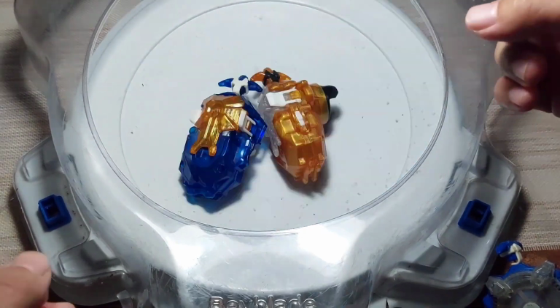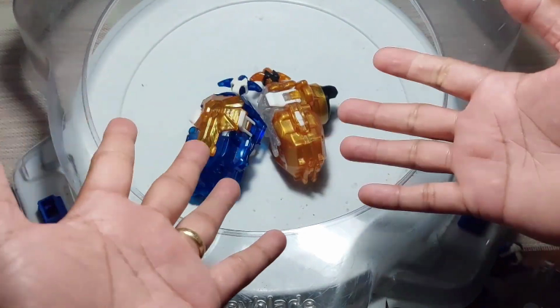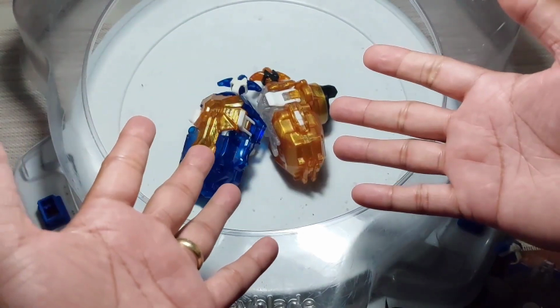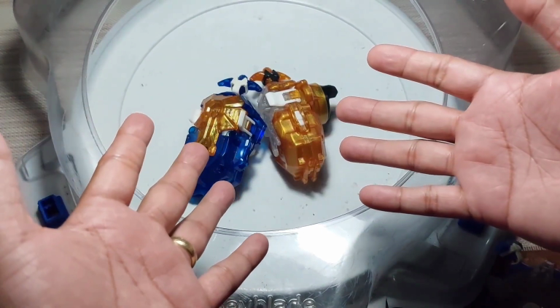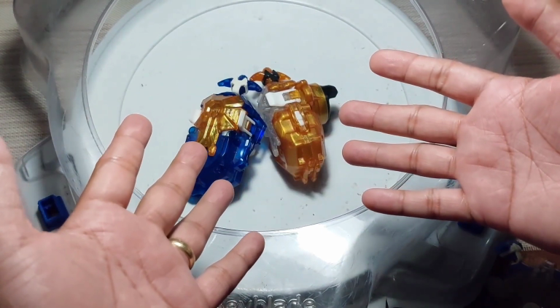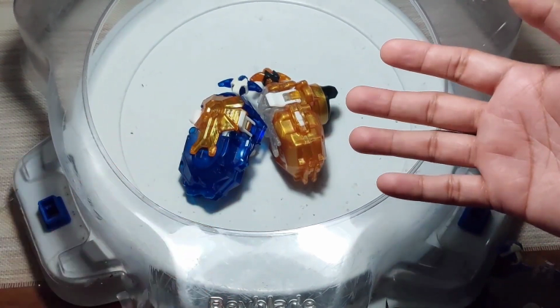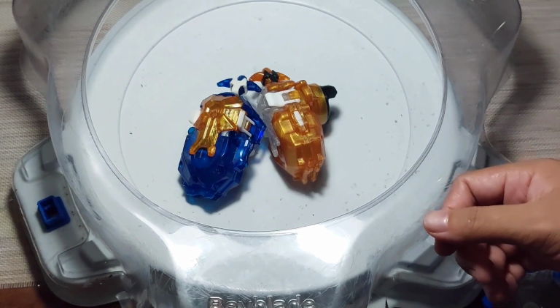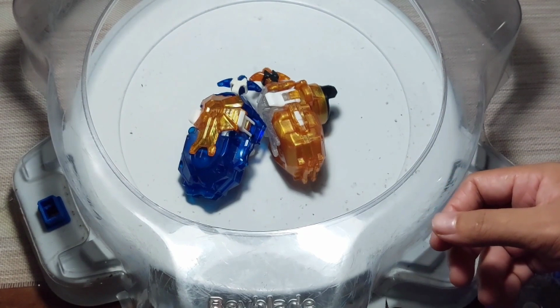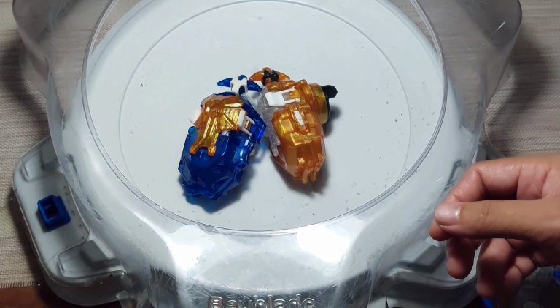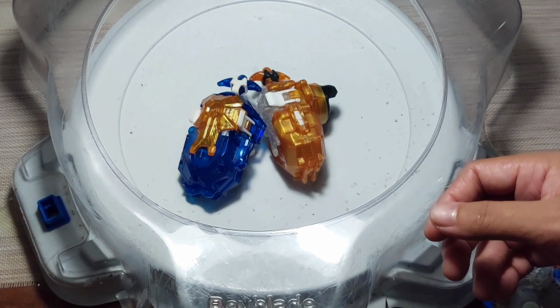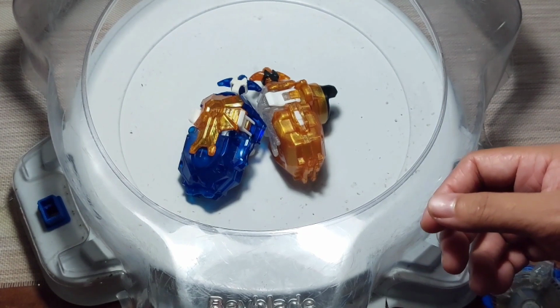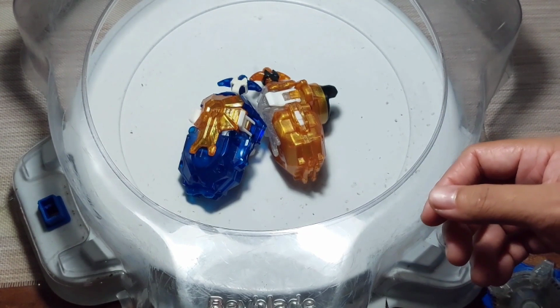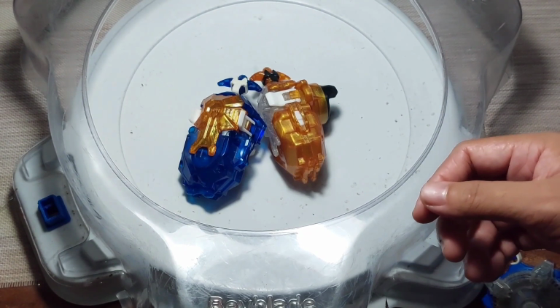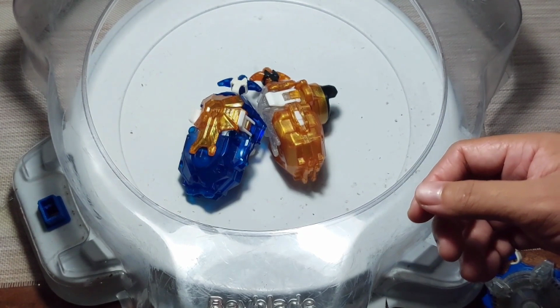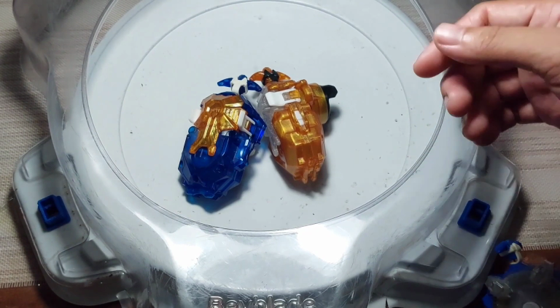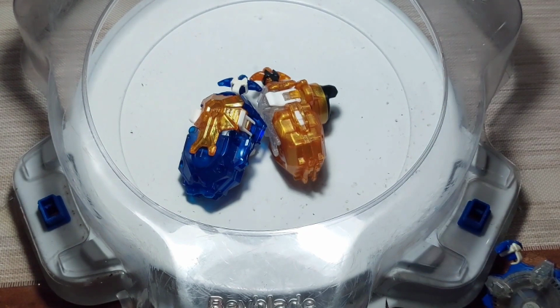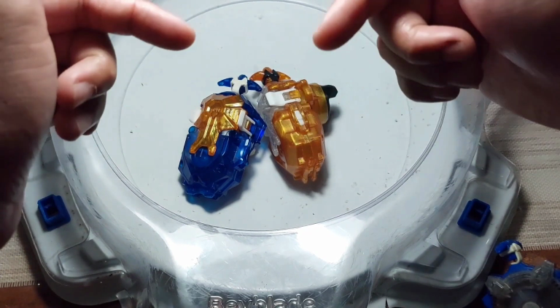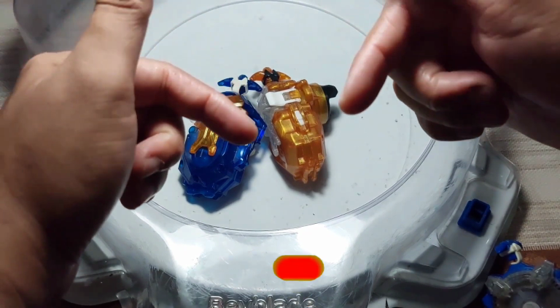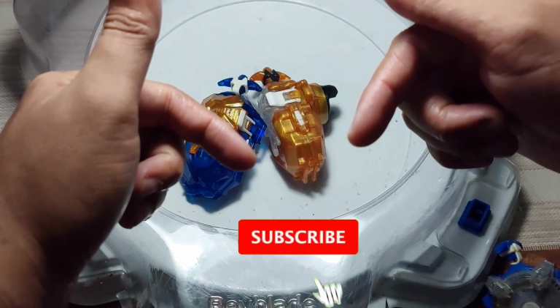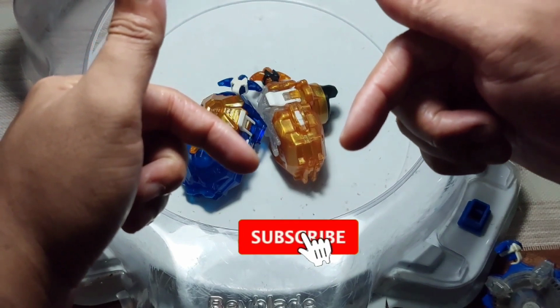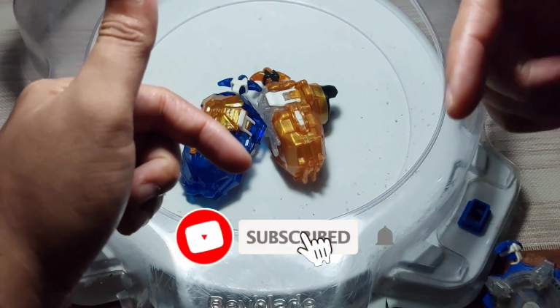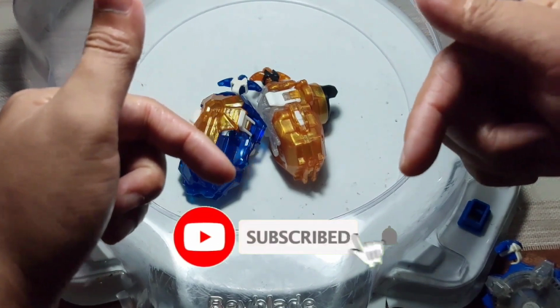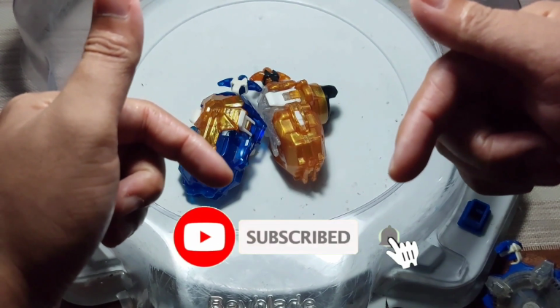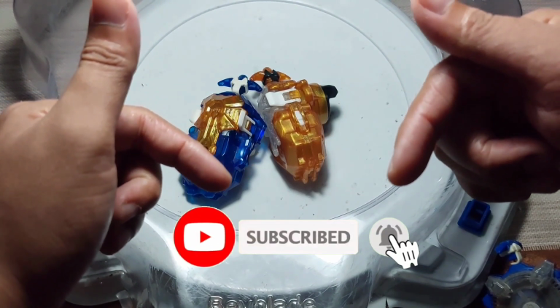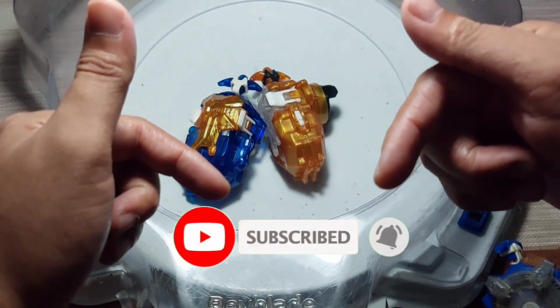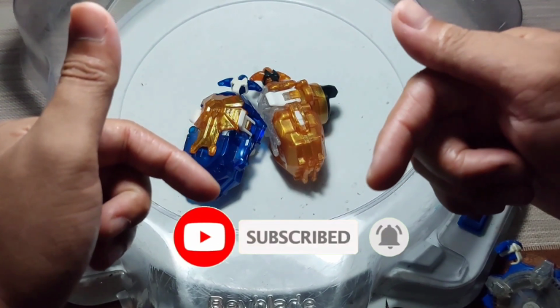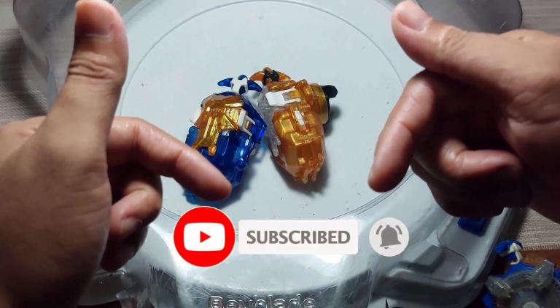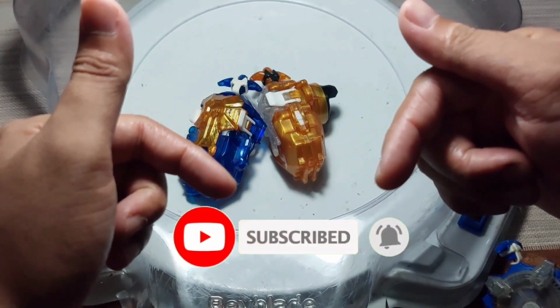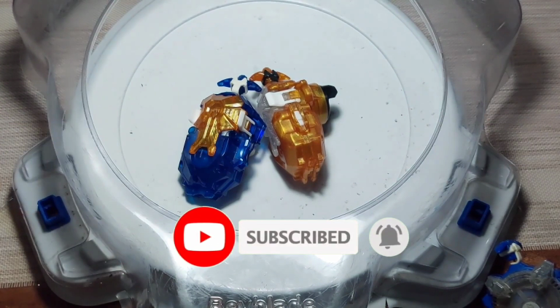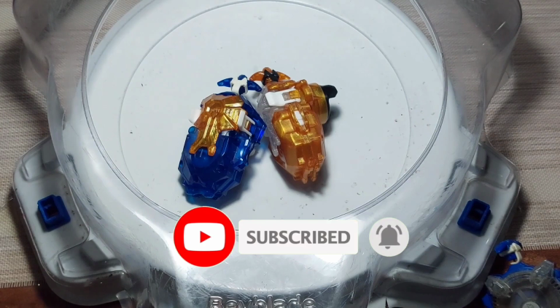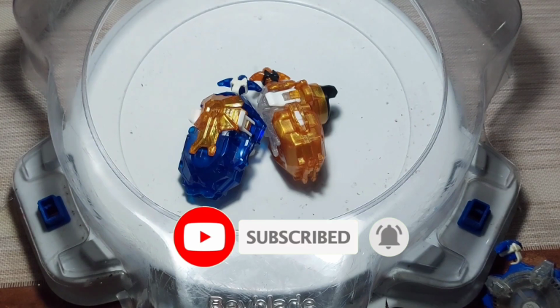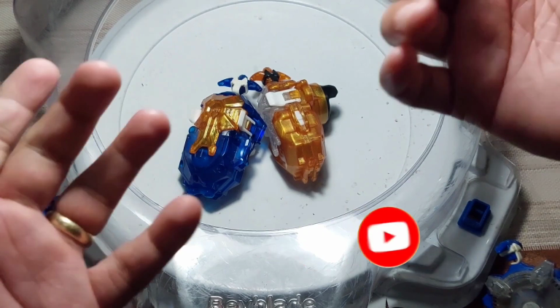So, that's it for today's video. Hope you learned something. If you like this kind of Beyblade content, please click that subscribe button and hit that notification bell so you won't miss the next video. Till next time guys, bye!